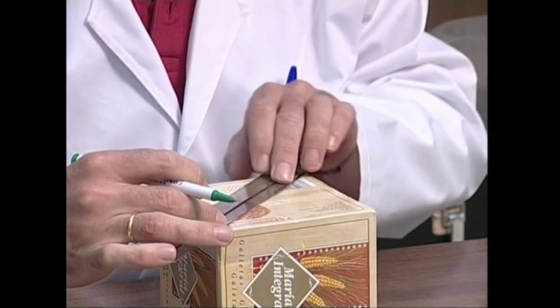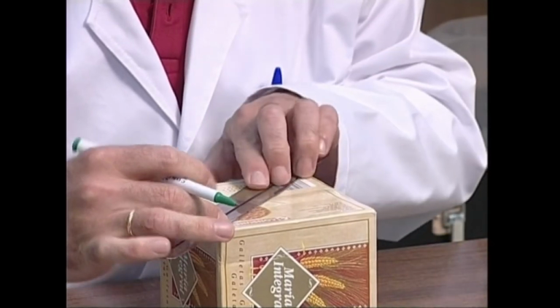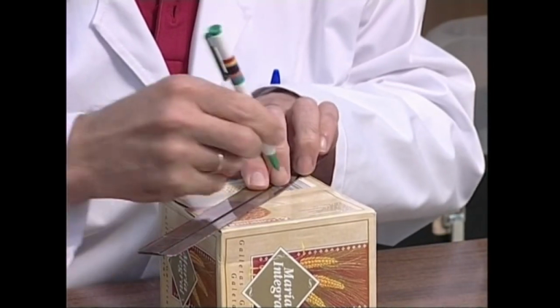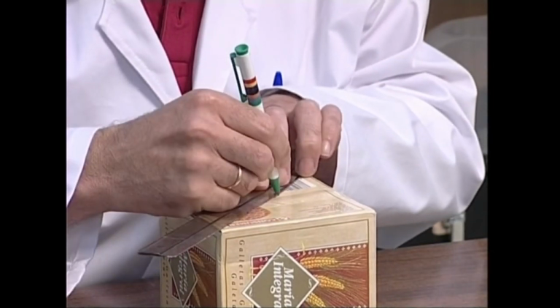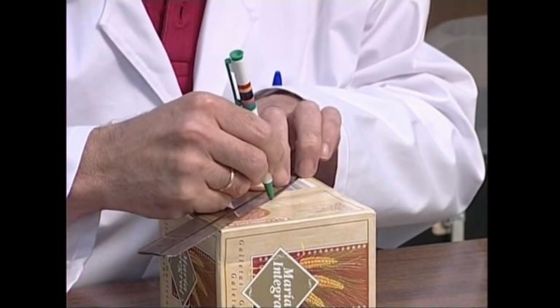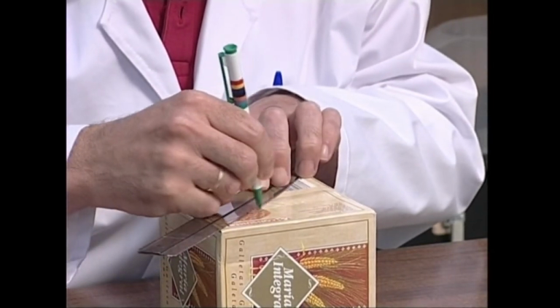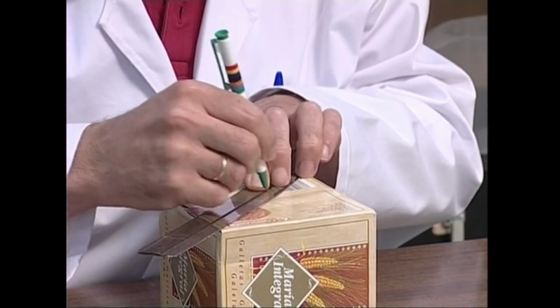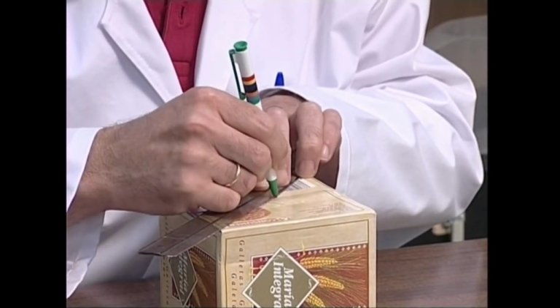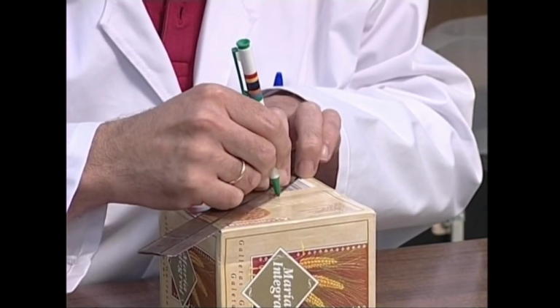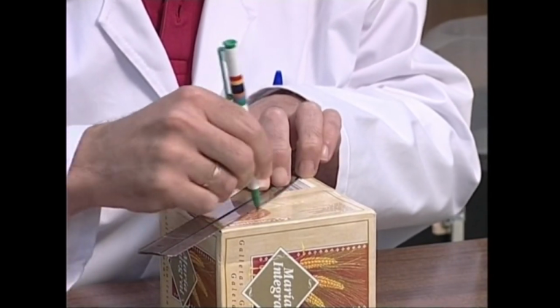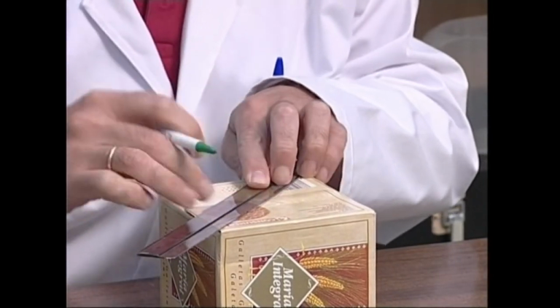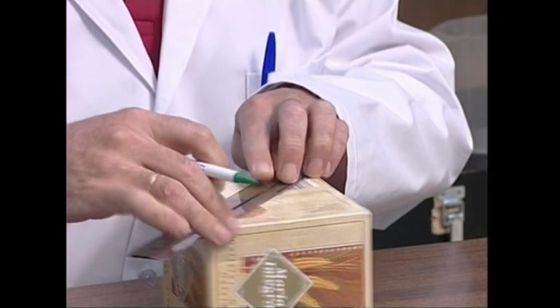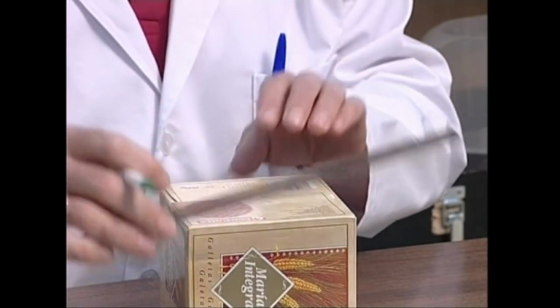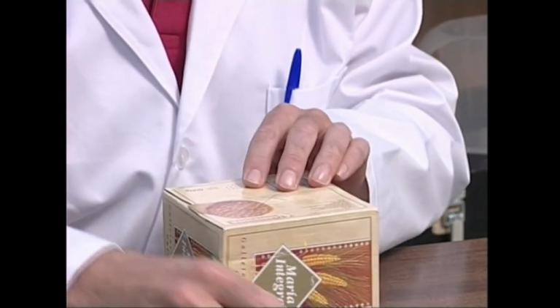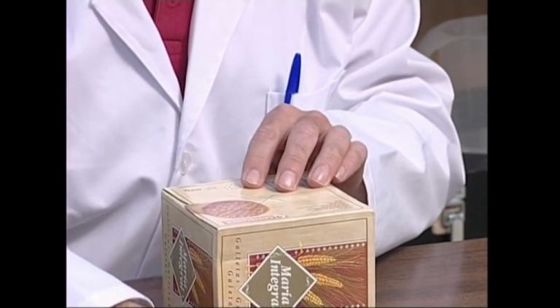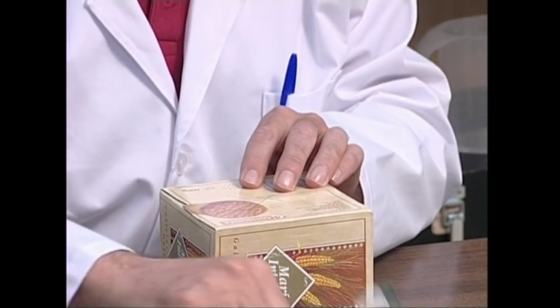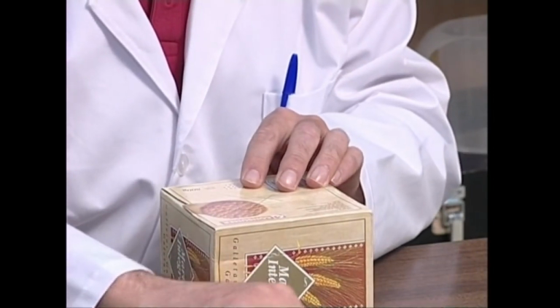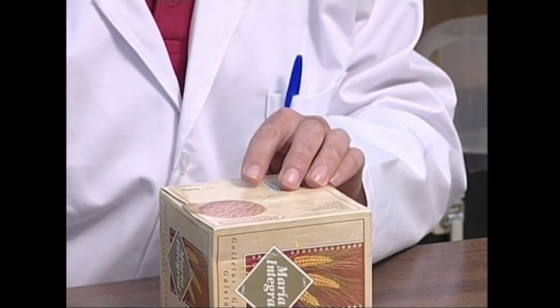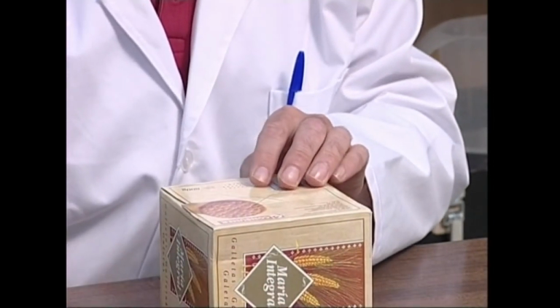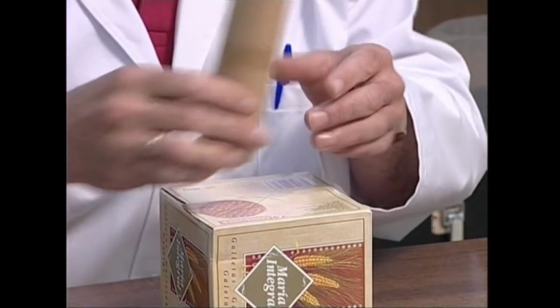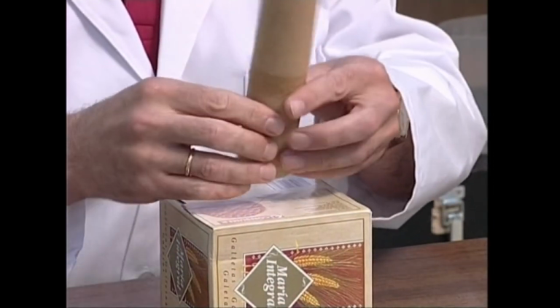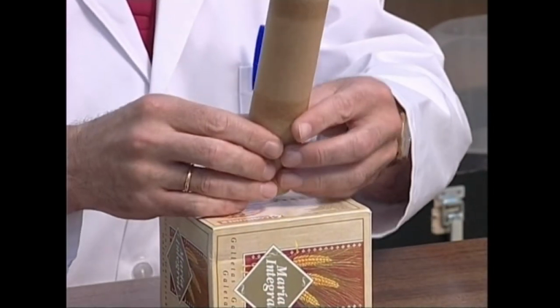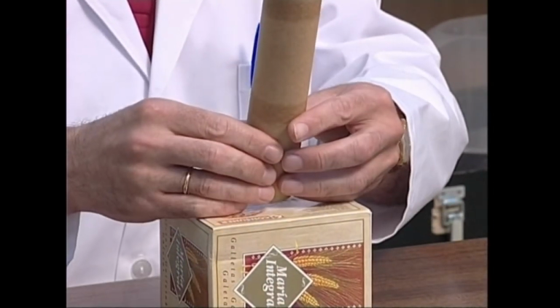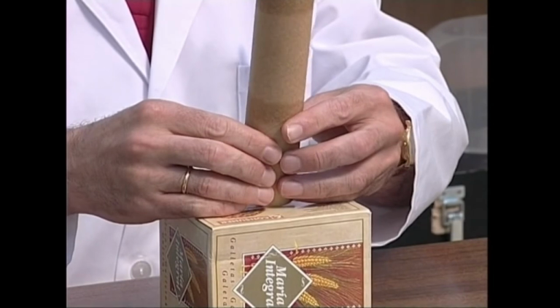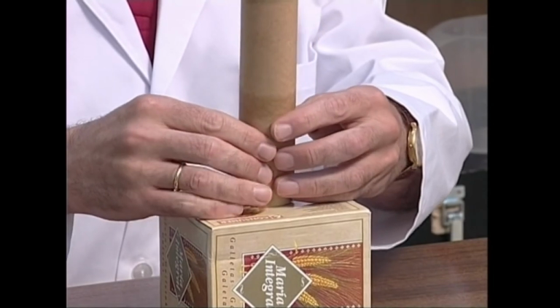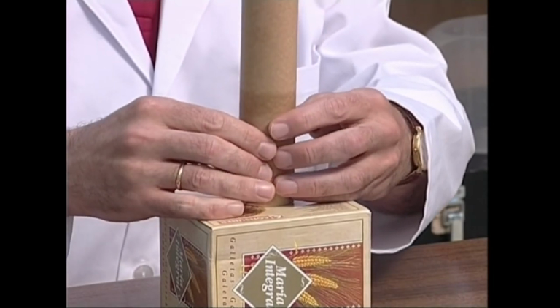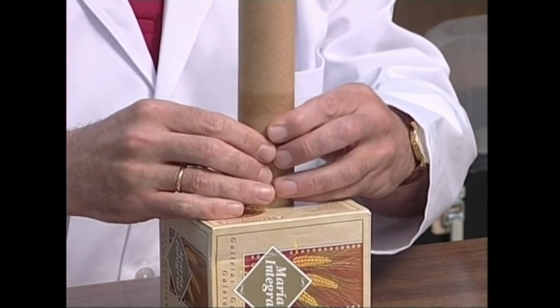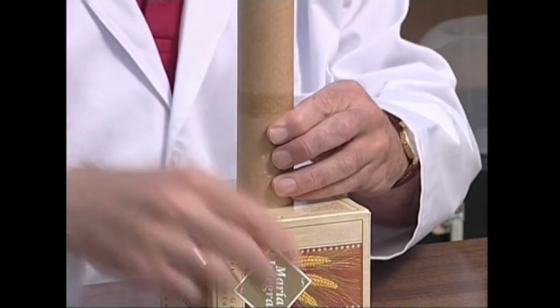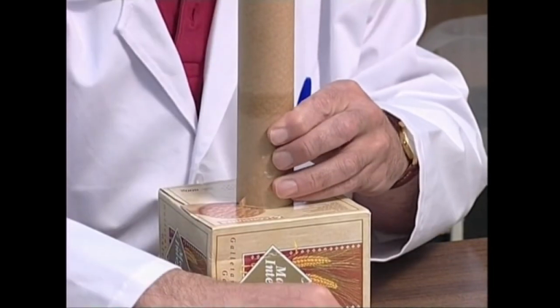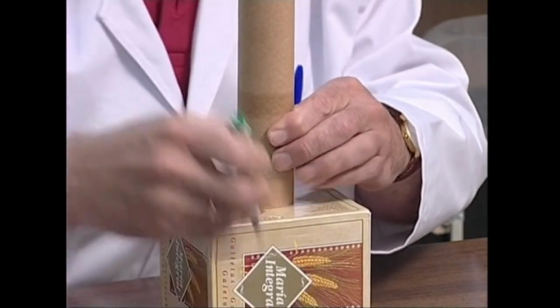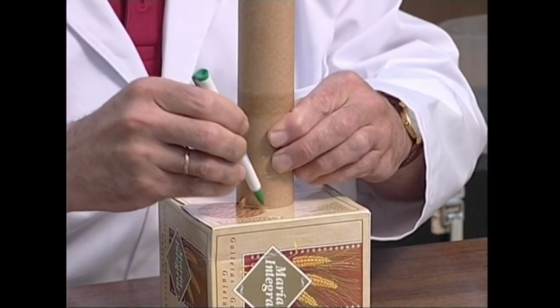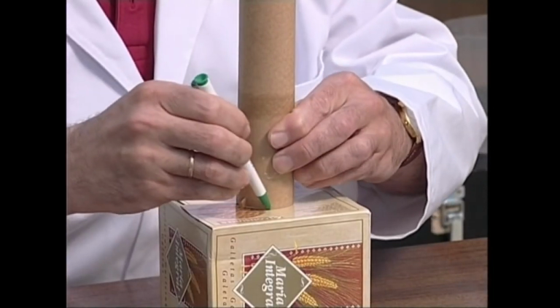Orain kaxaren aldeetako batean, erdi-erdian, argiari bidea emateko, kartoizko odiaren tamainako zulo biribila egingo dugu. Lehenengo marrastu egingo dugu eta gero kontuz ebaki.